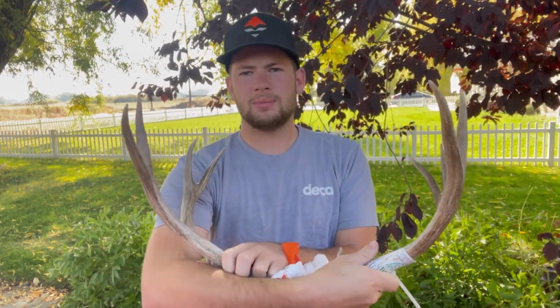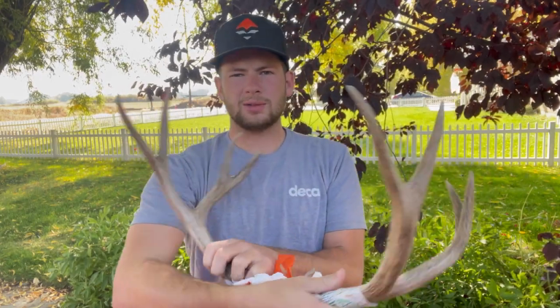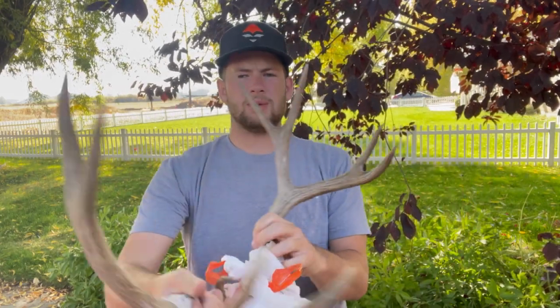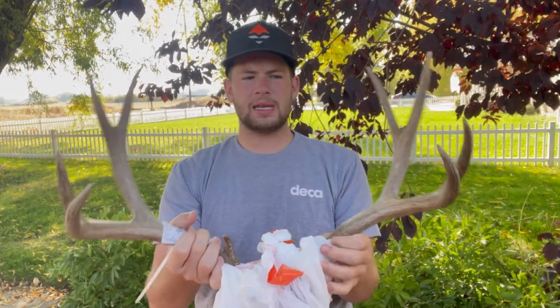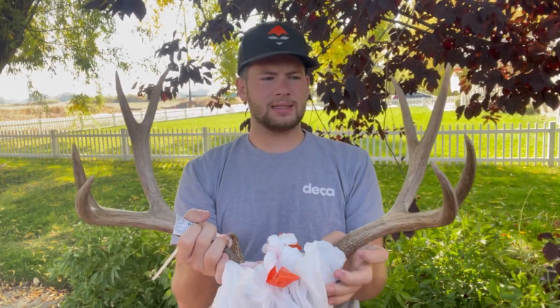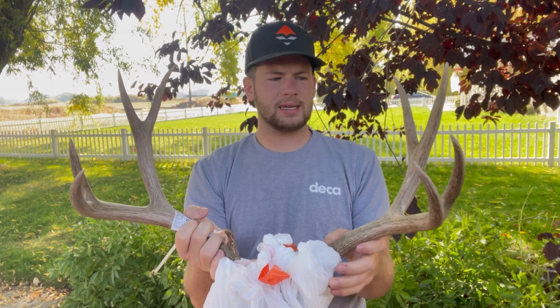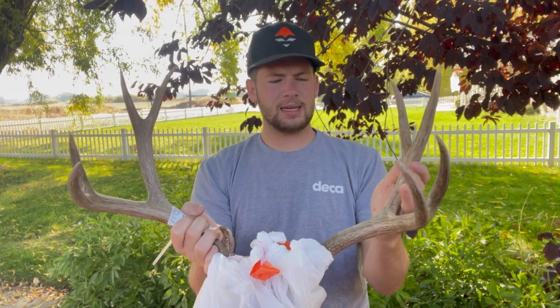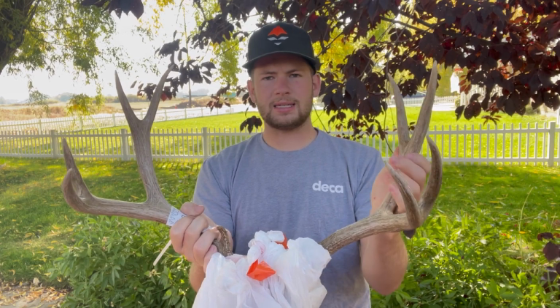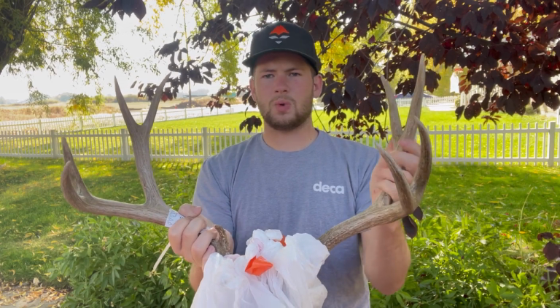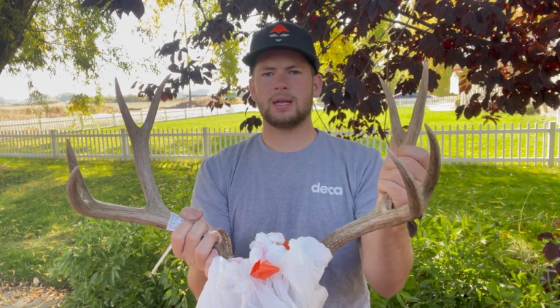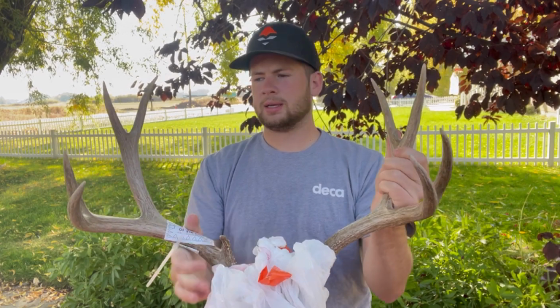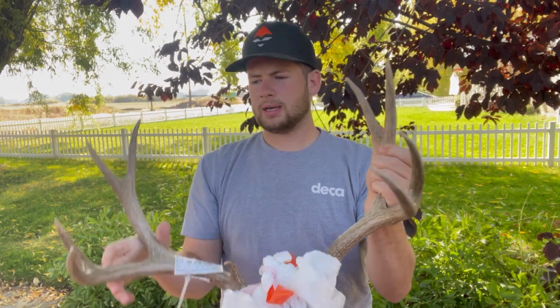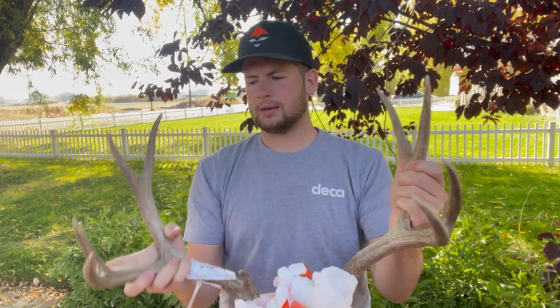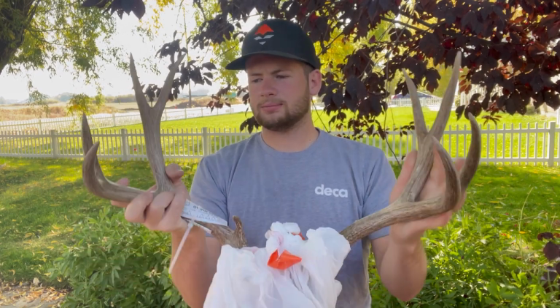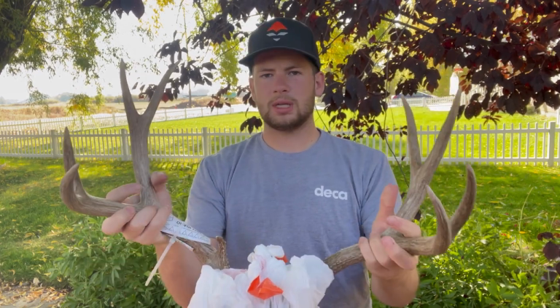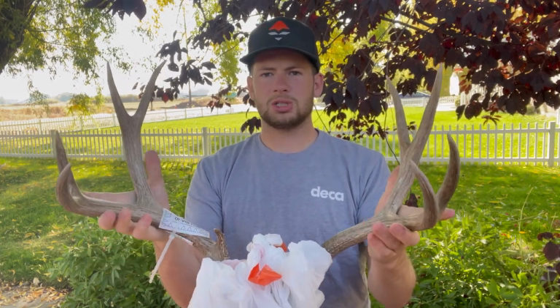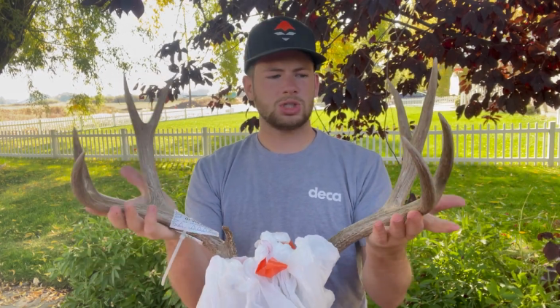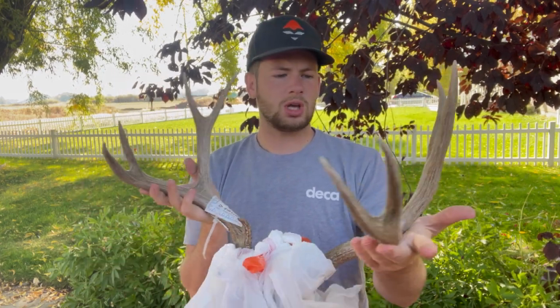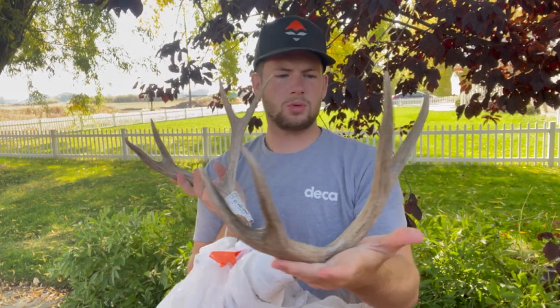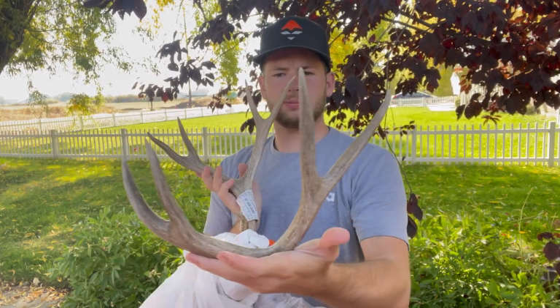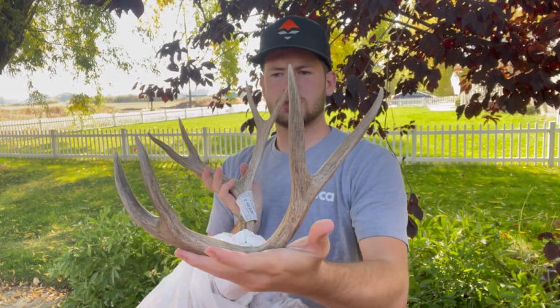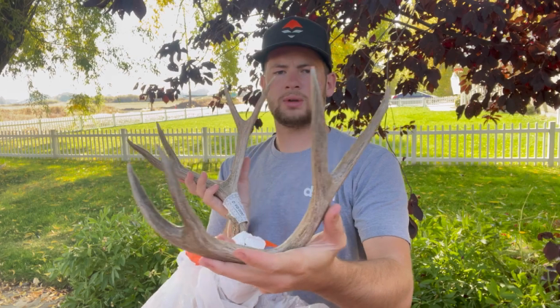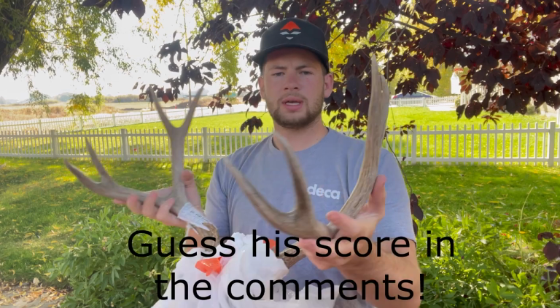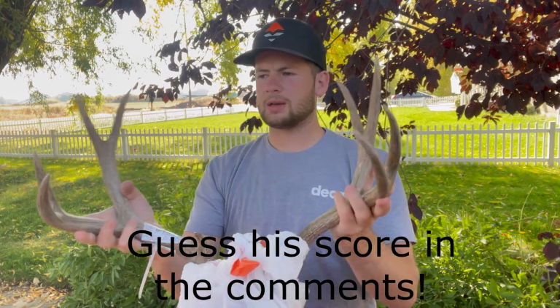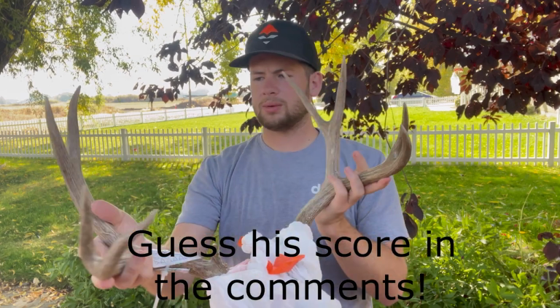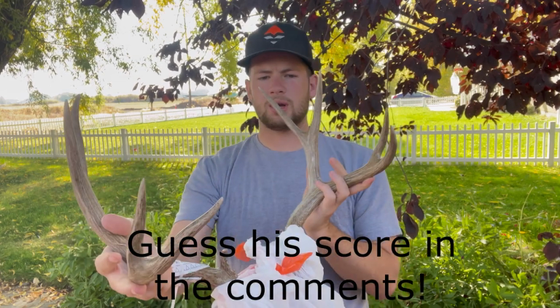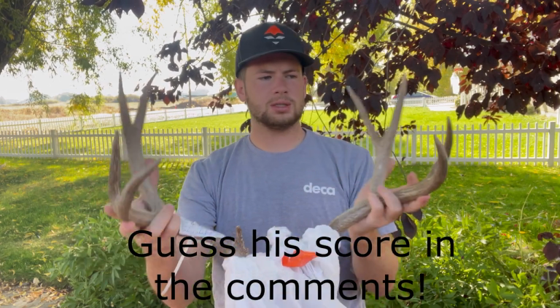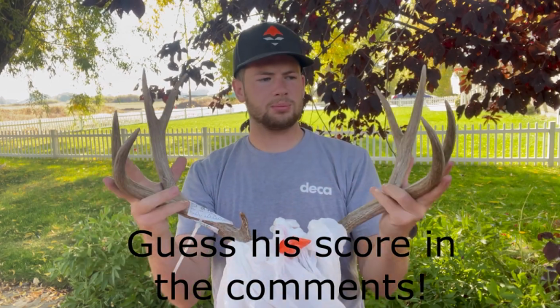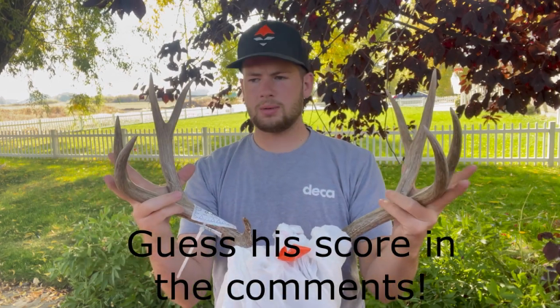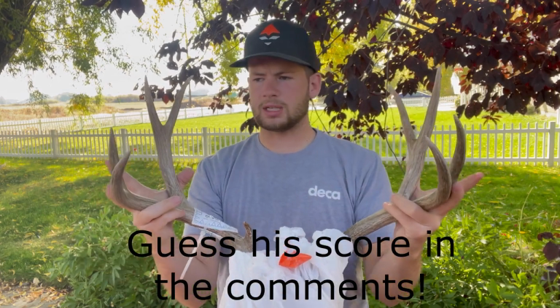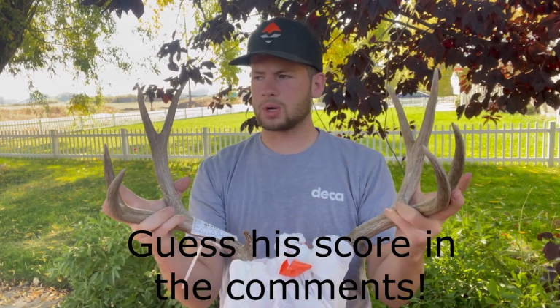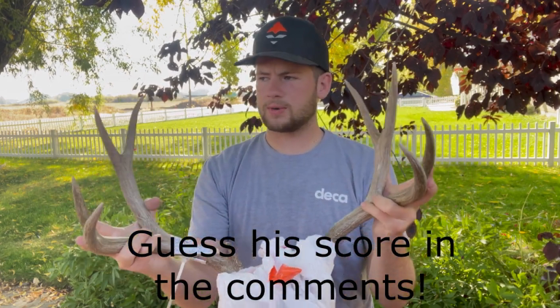He's about, I wanna say like, 16 to 18 wide. Just a solid four point. Can't complain with him at all. He's got pretty matching forks up front. Super excited about him.